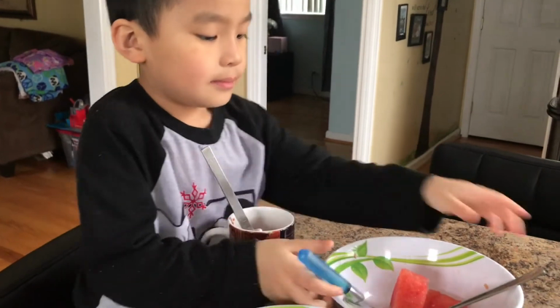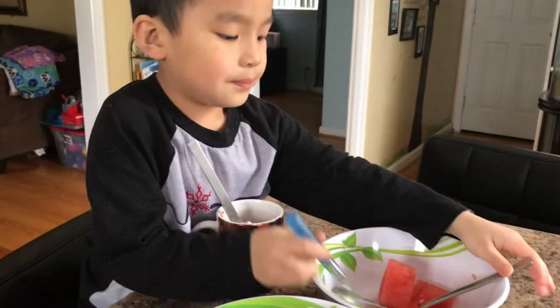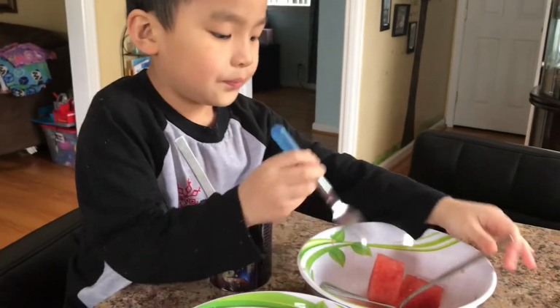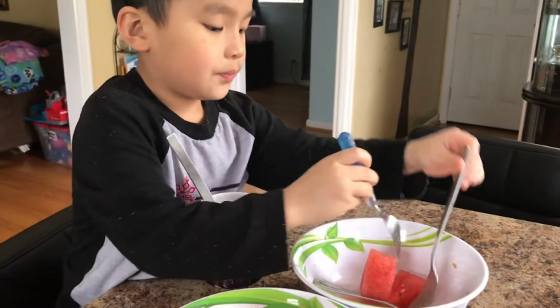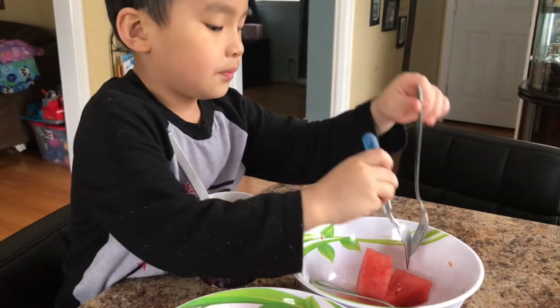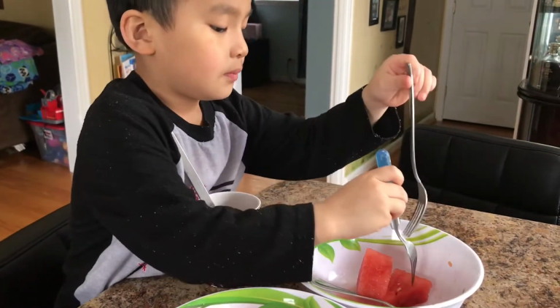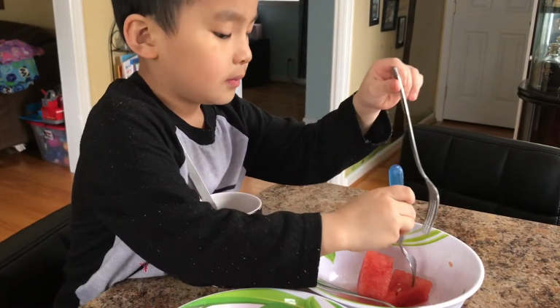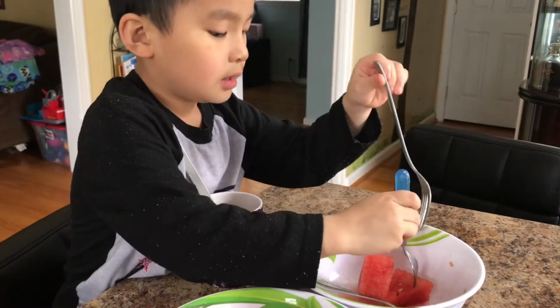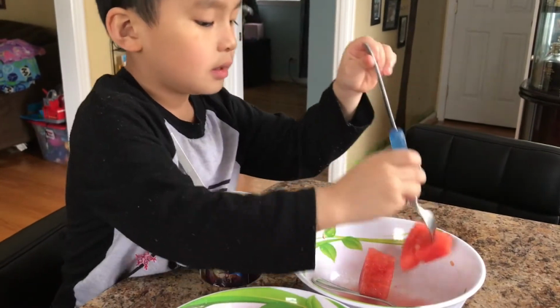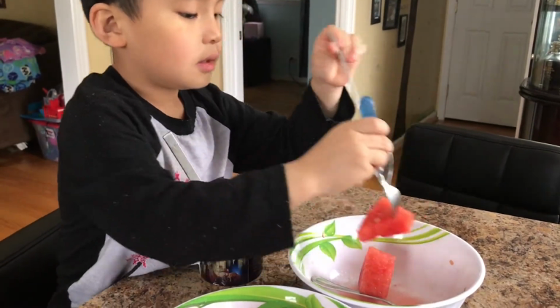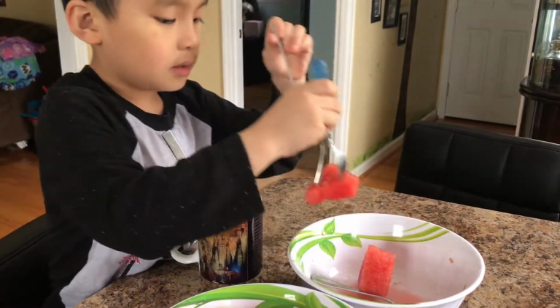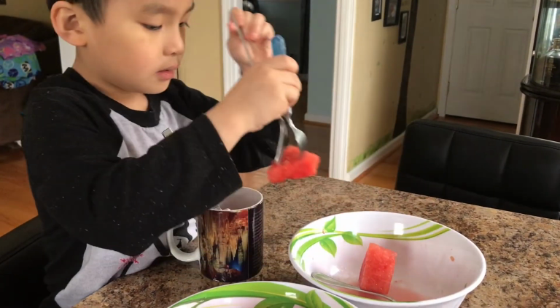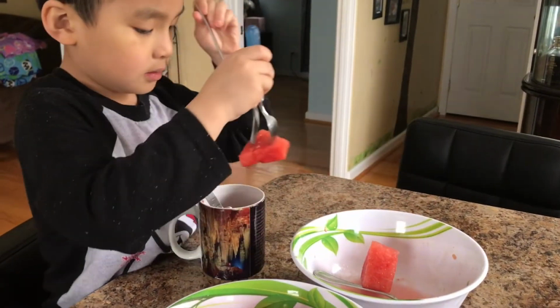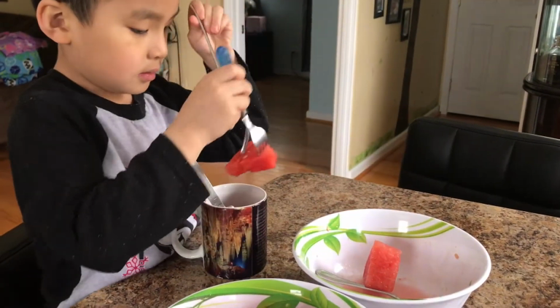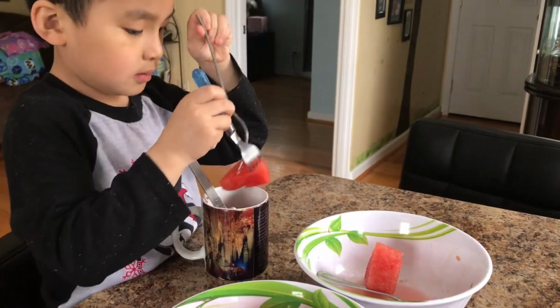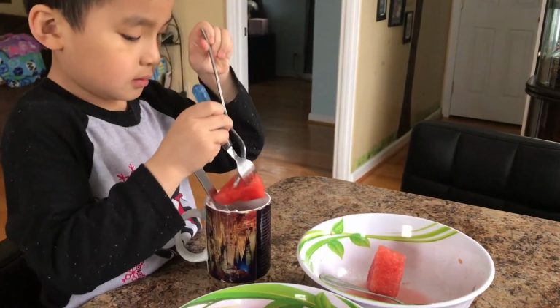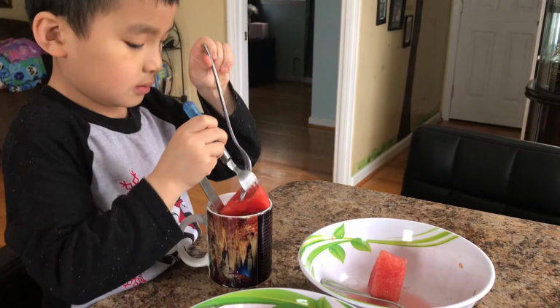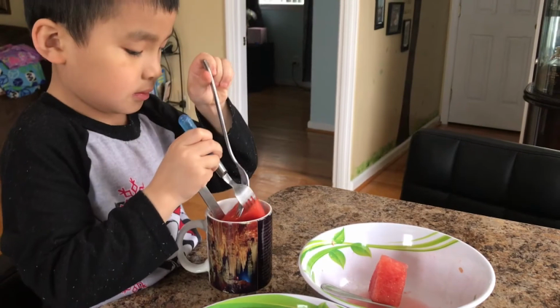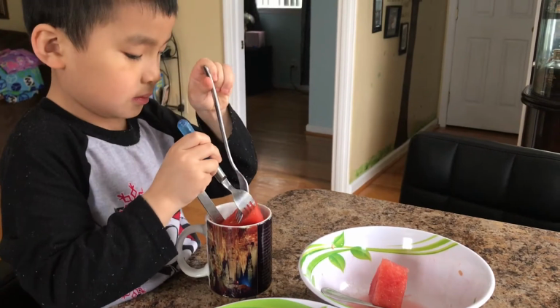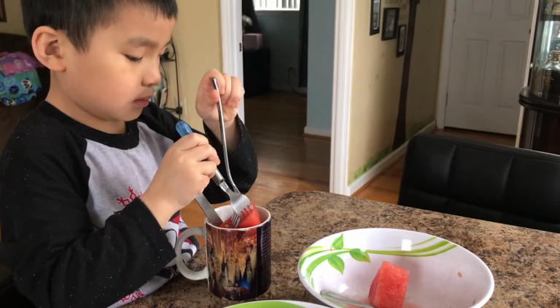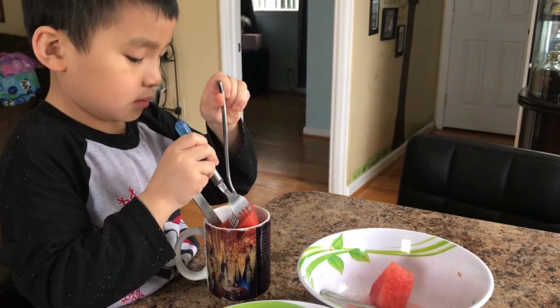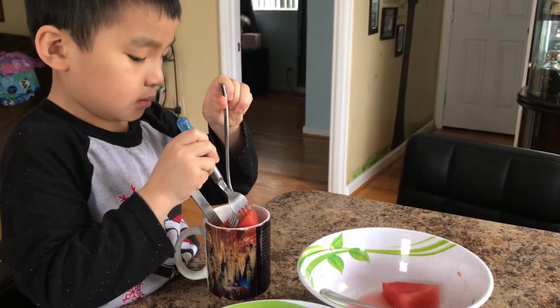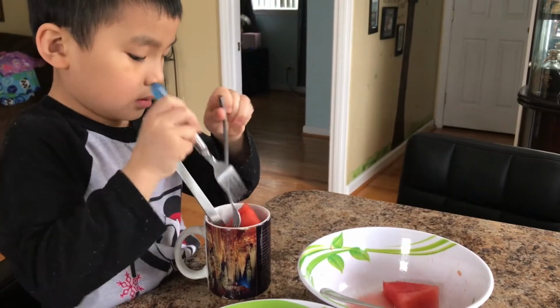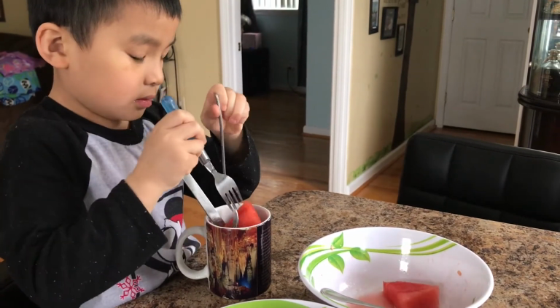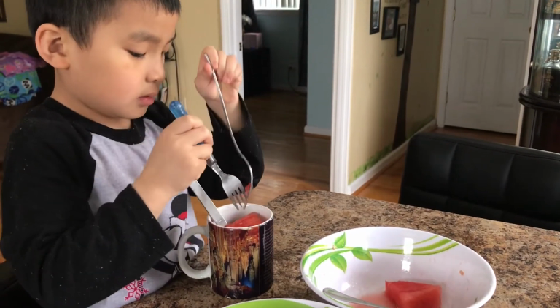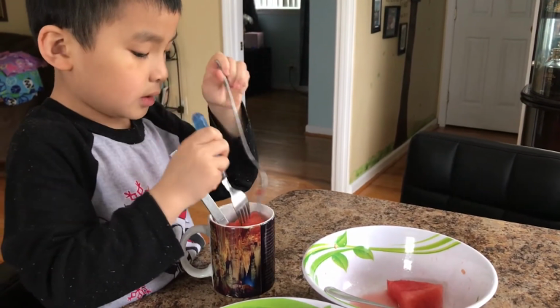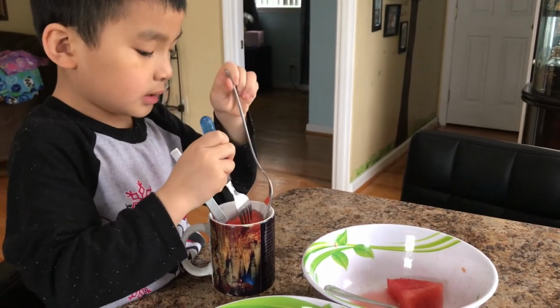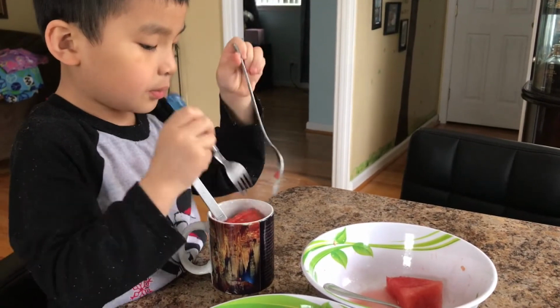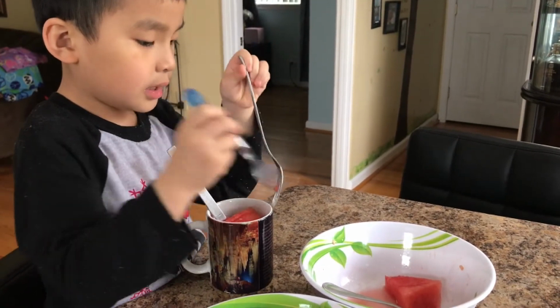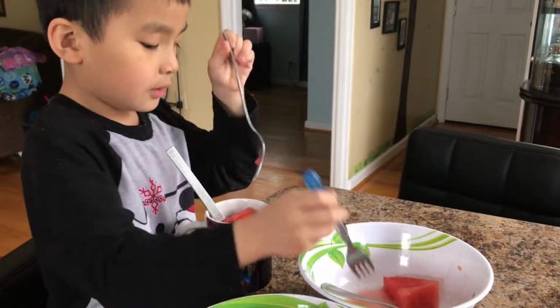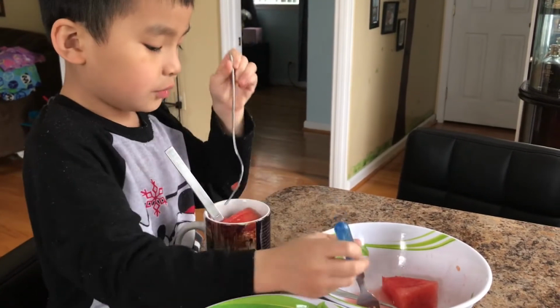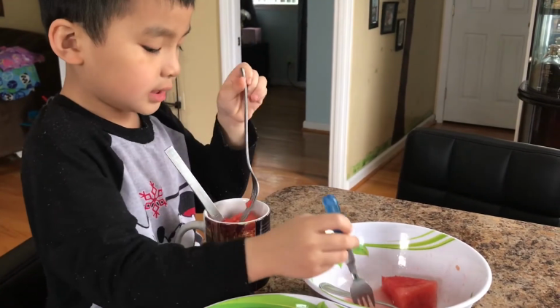And then after that, do you just eat it like that, or do you have to put it in the freezer? You have to put it in the freezer.